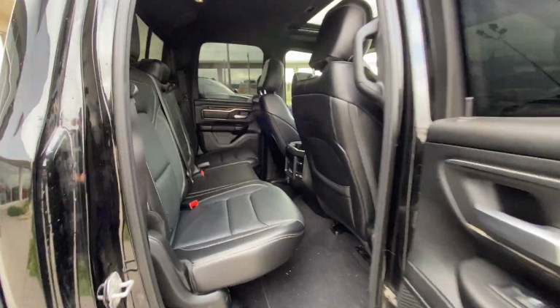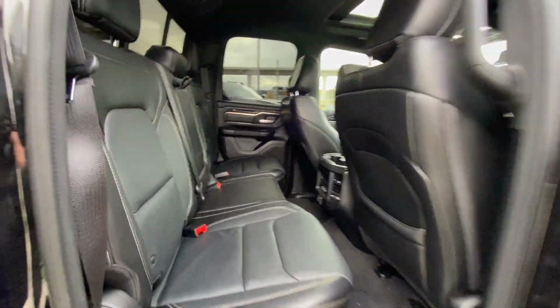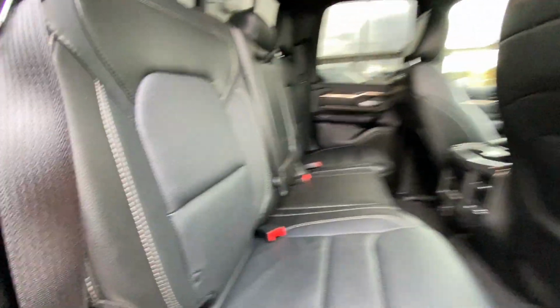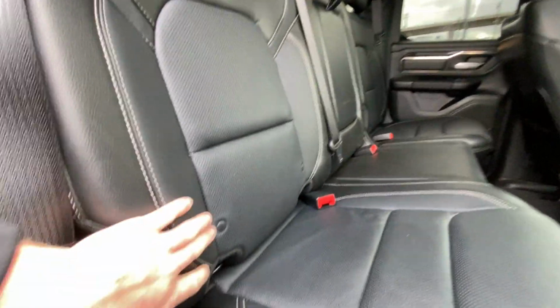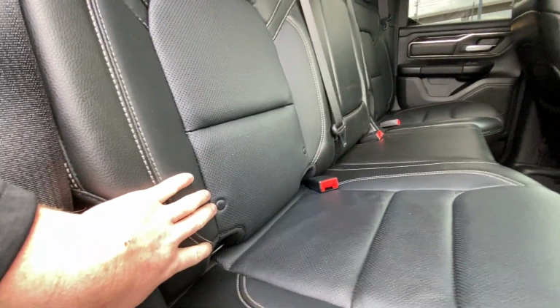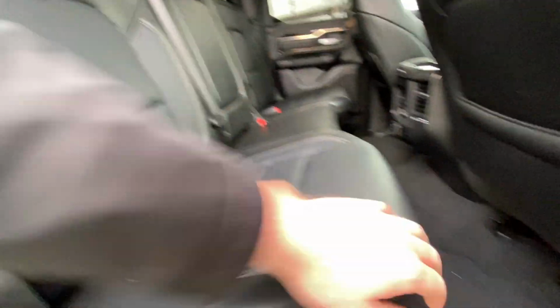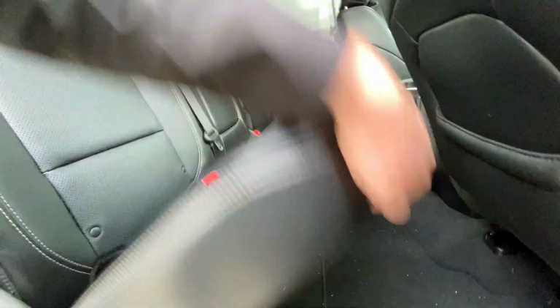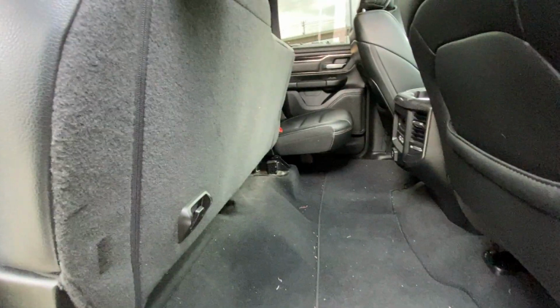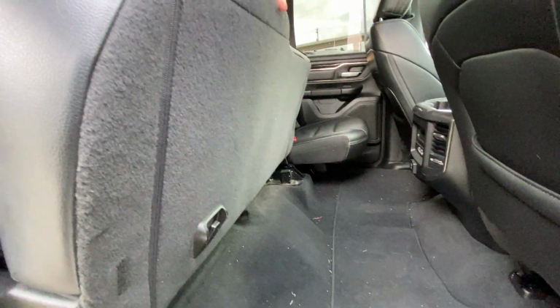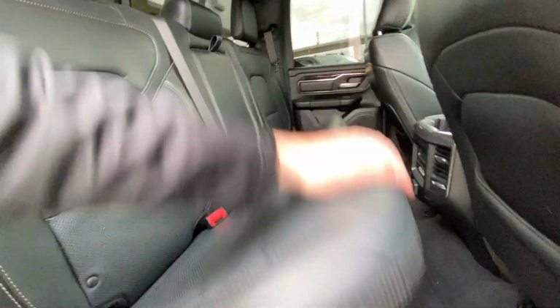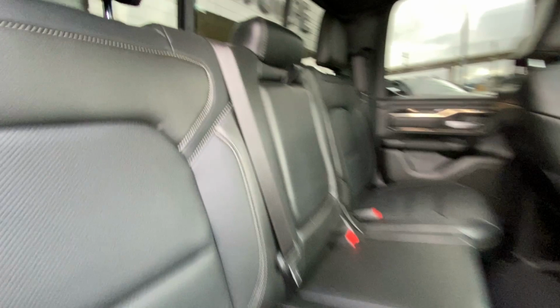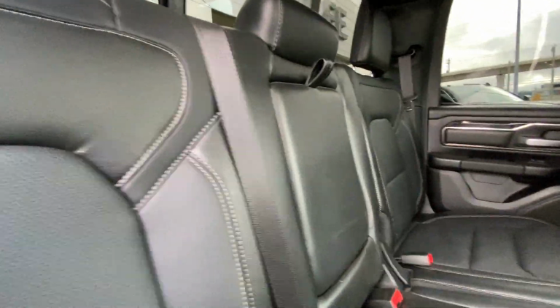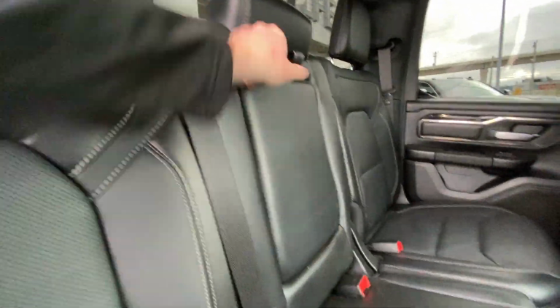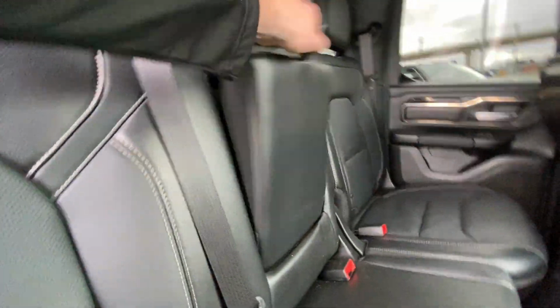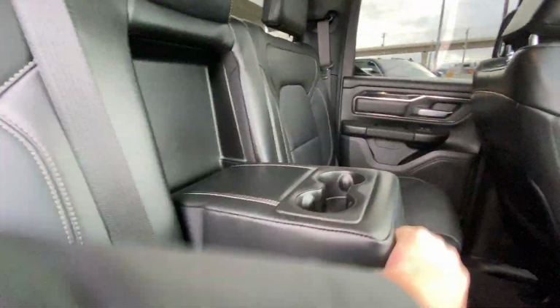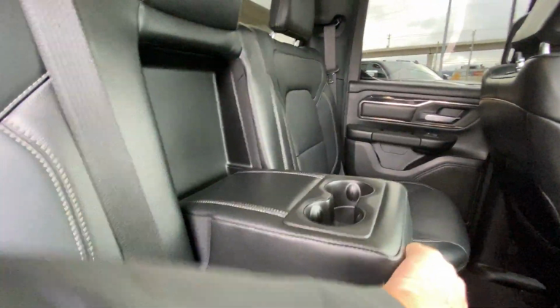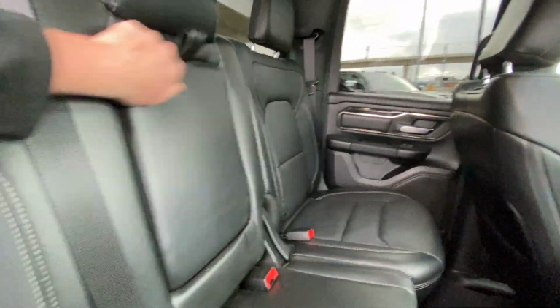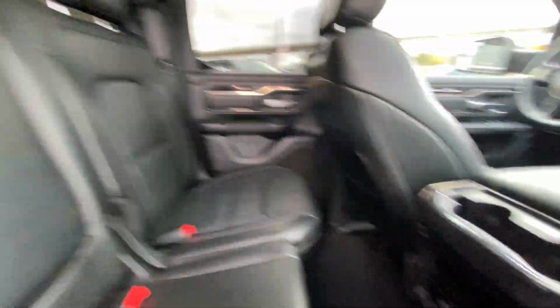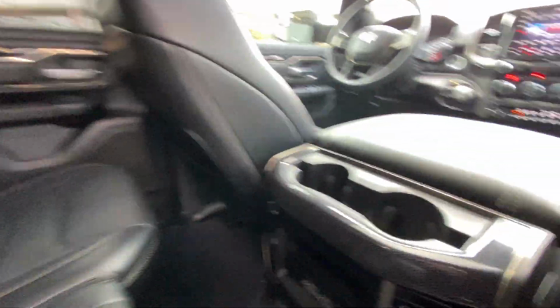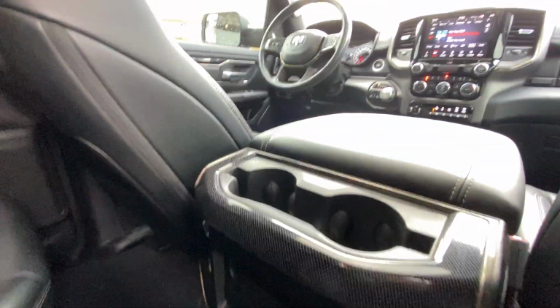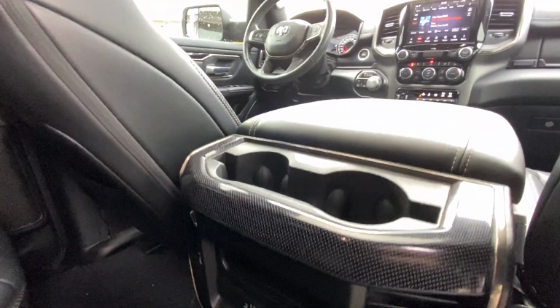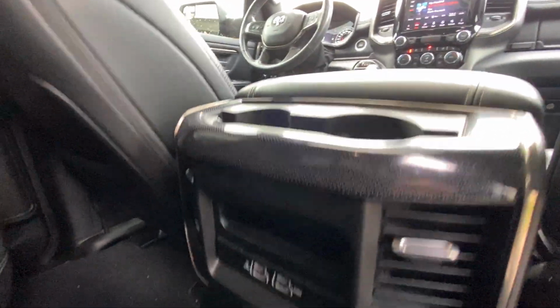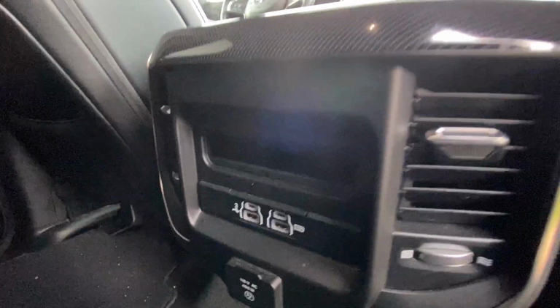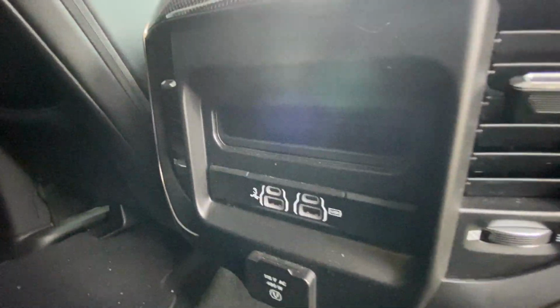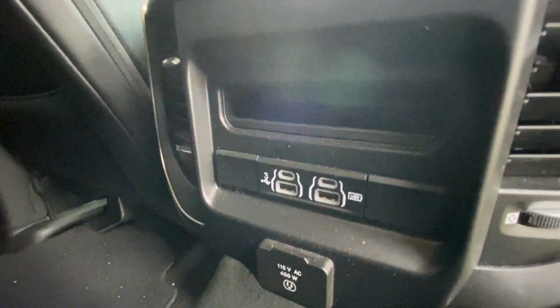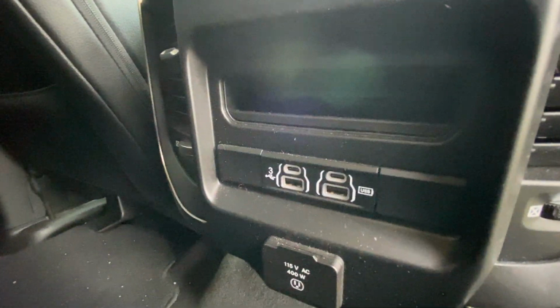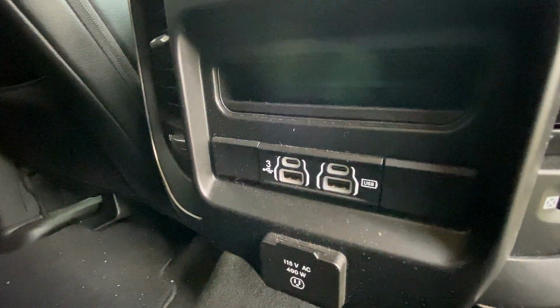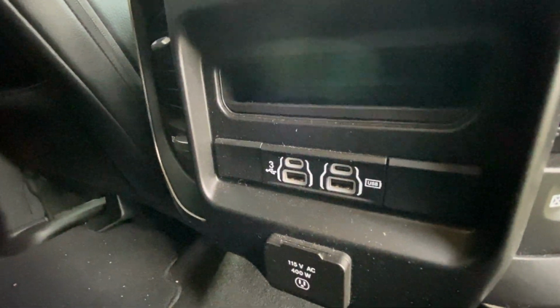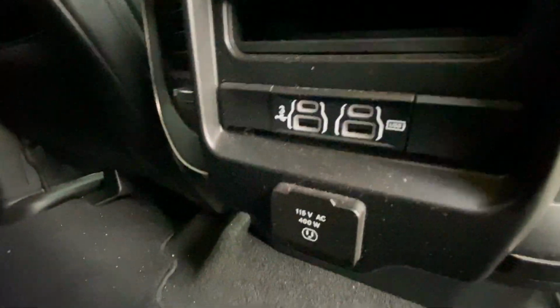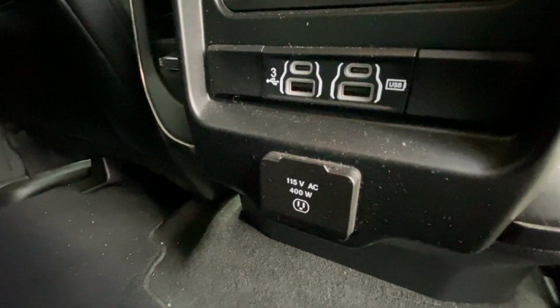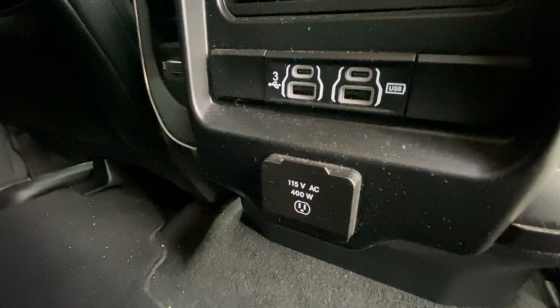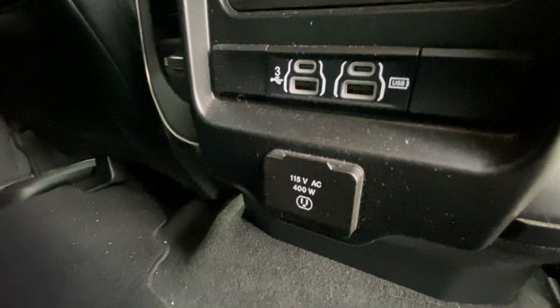Heading back inside the Ram, the back seats are car seat ready and come in a 60-40 split. Cup holders come down in the middle. Additional cup holders are in the center console as well as two USB-C charging ports, two USB charging ports and another 115 volt outlet.